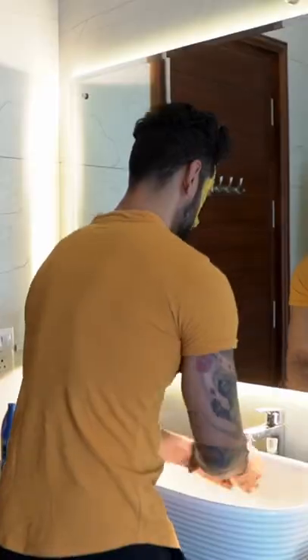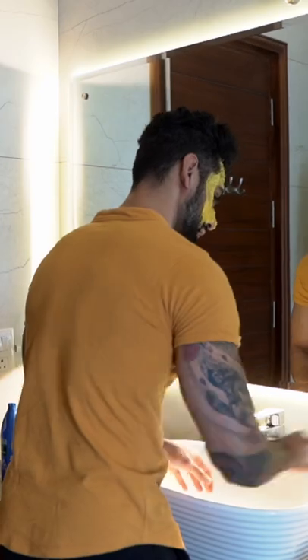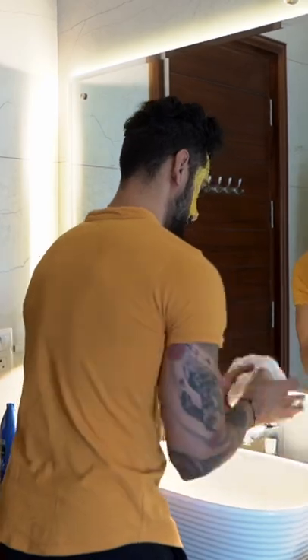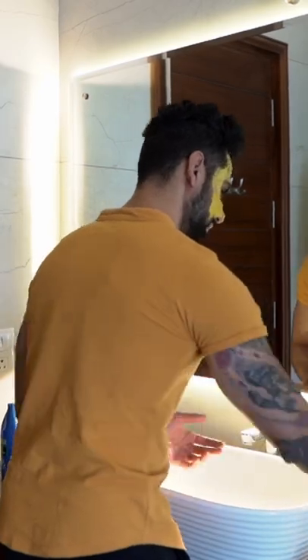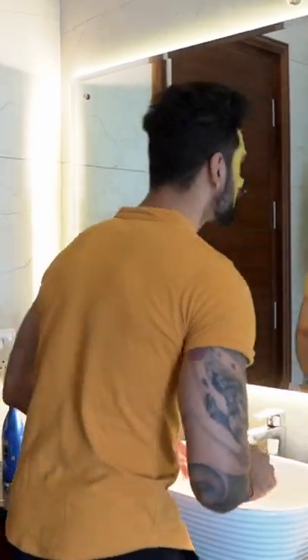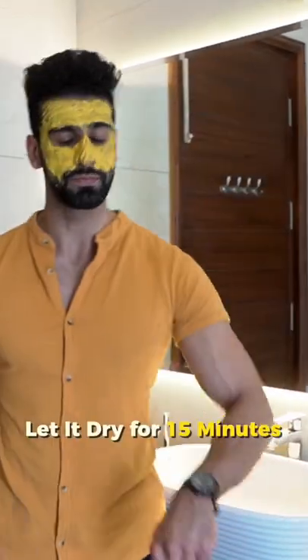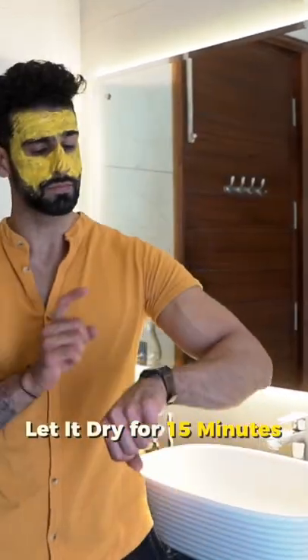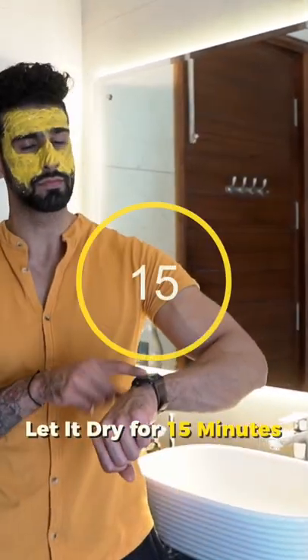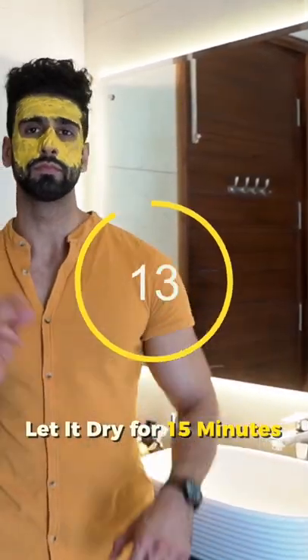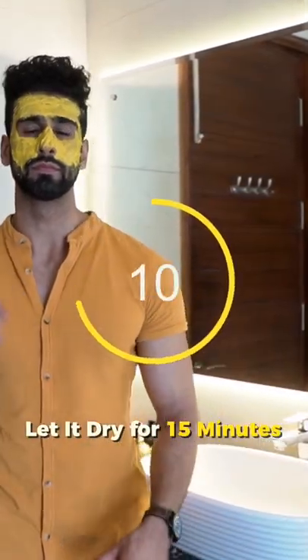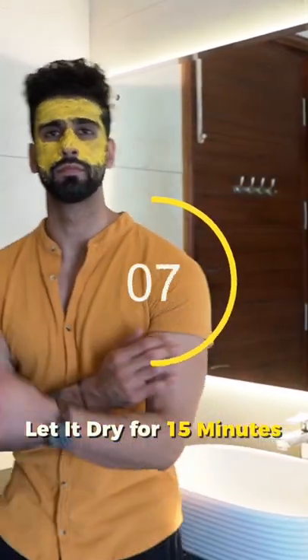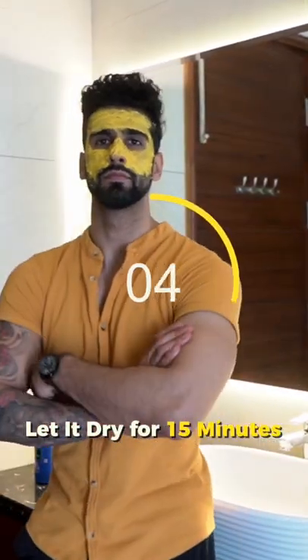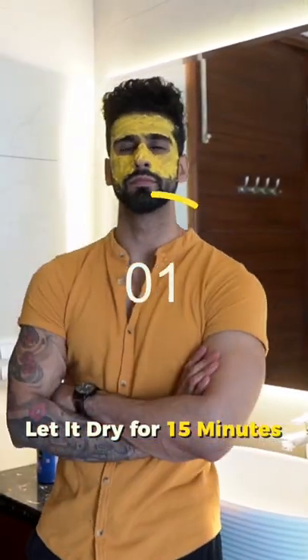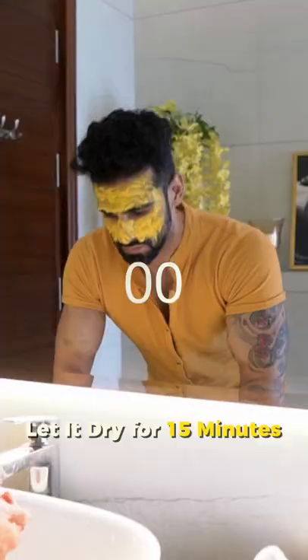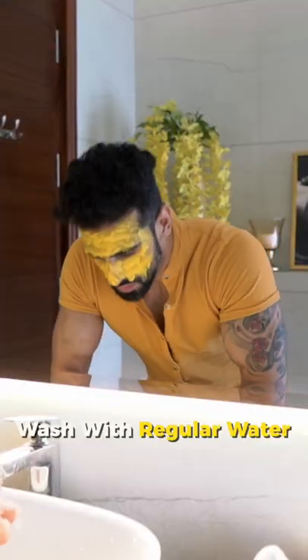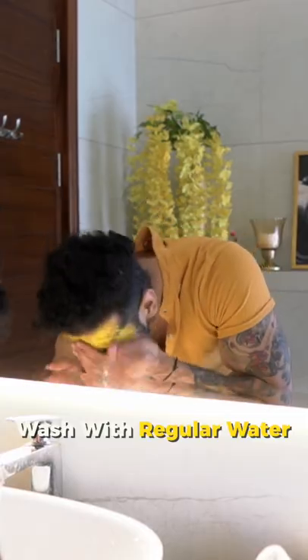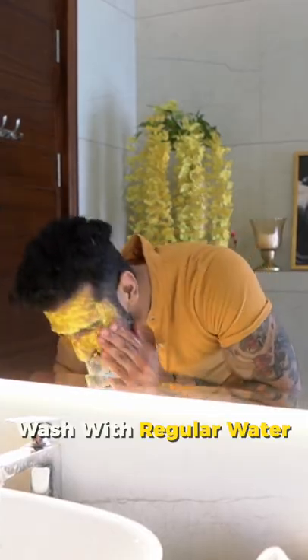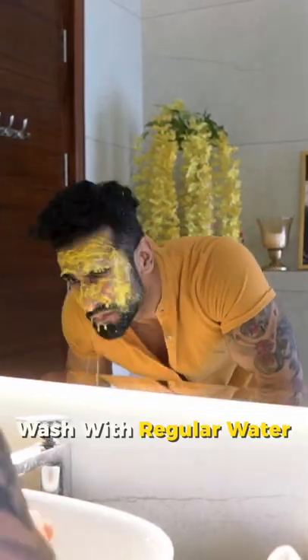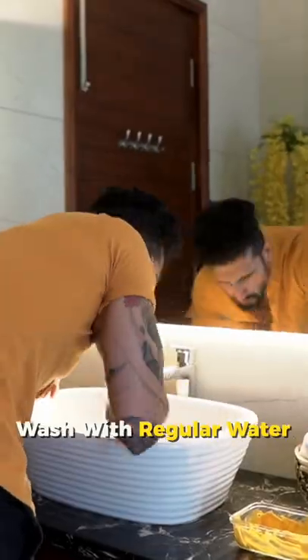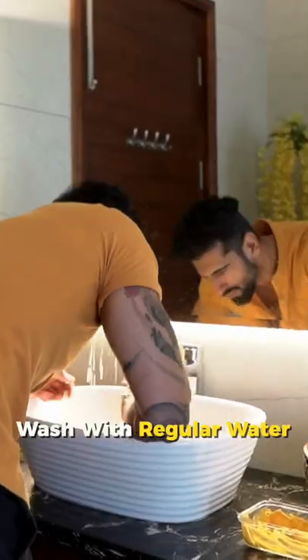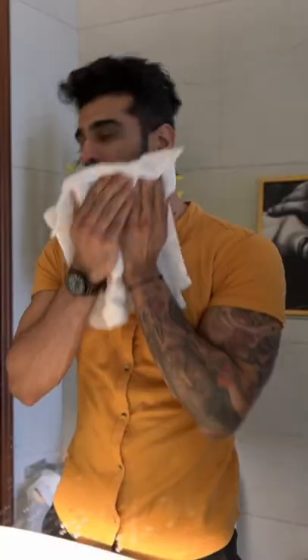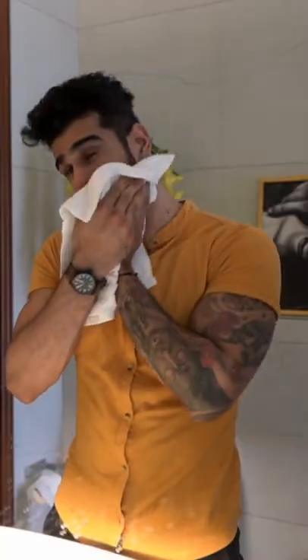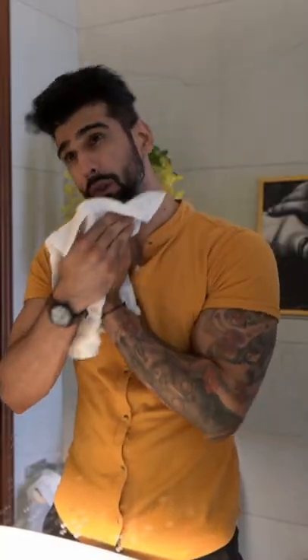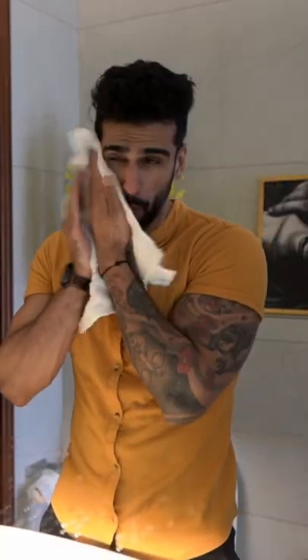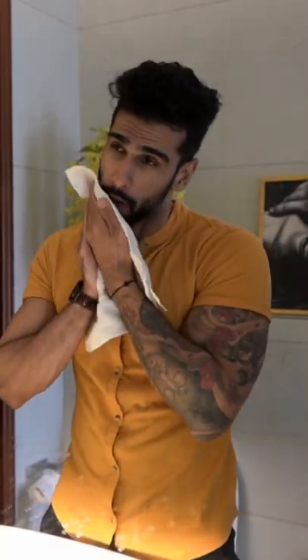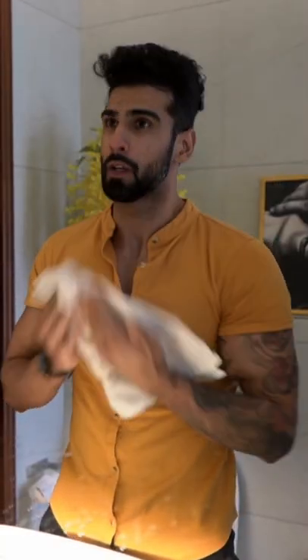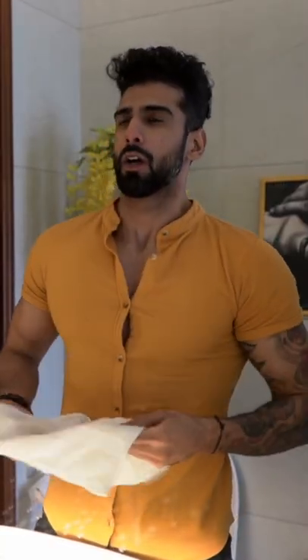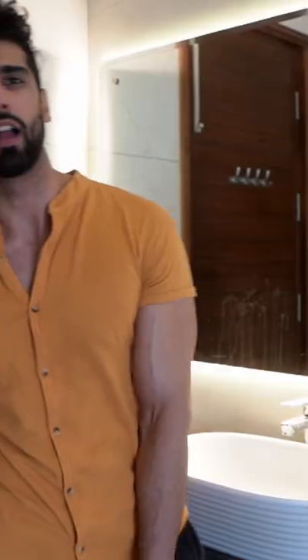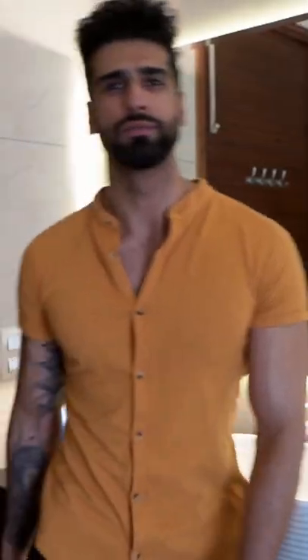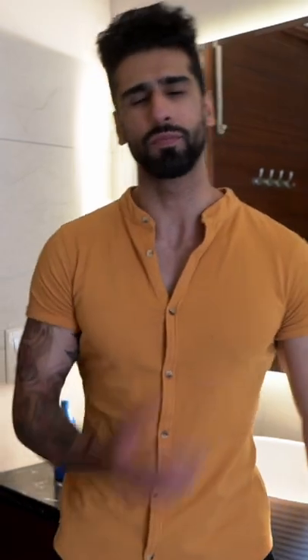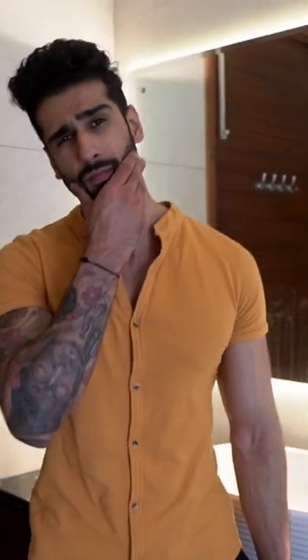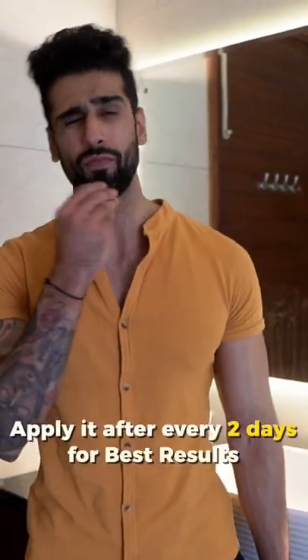Once you are done, let it dry for 15 minutes and wait. After drying, wash your face thoroughly with water, then dry it with a towel — and away goes your sun tanning.